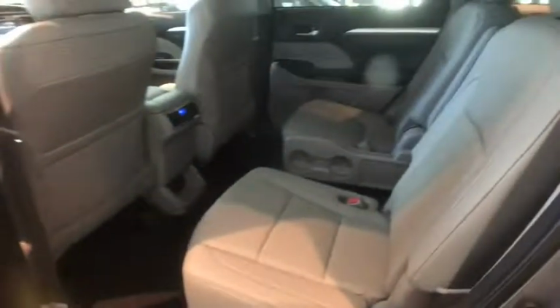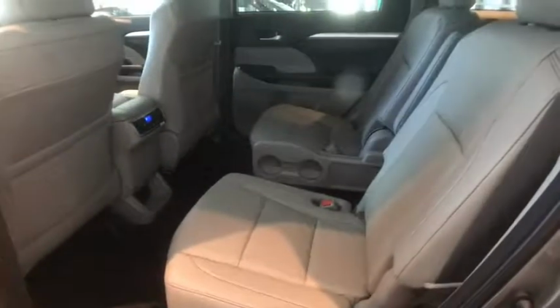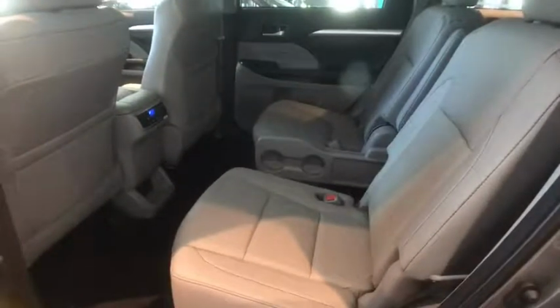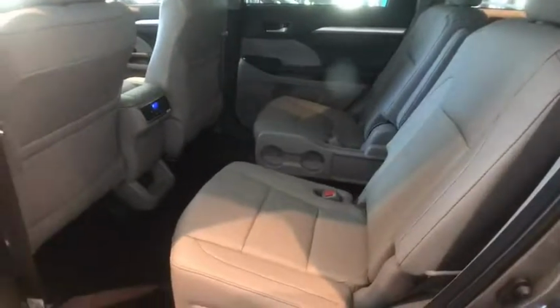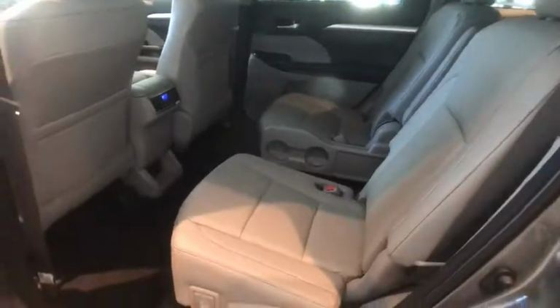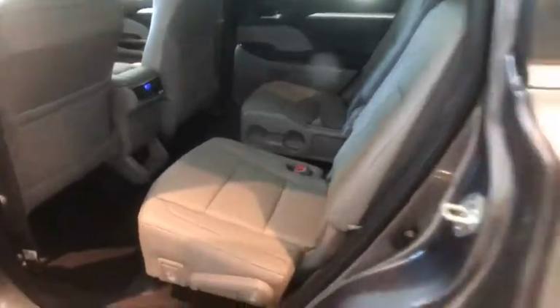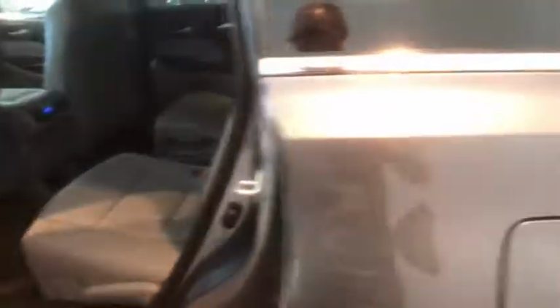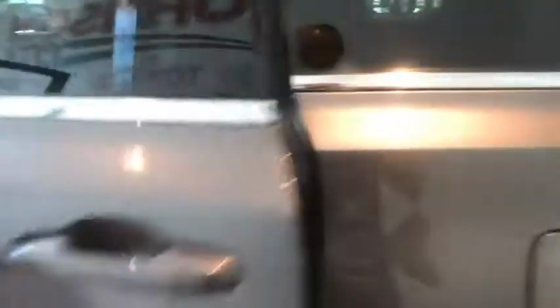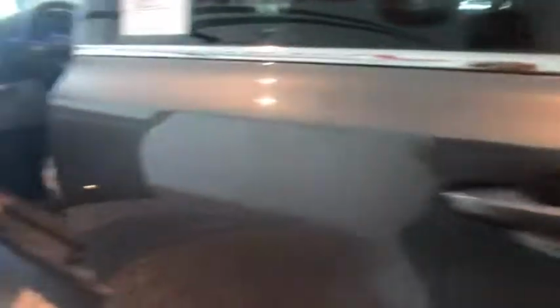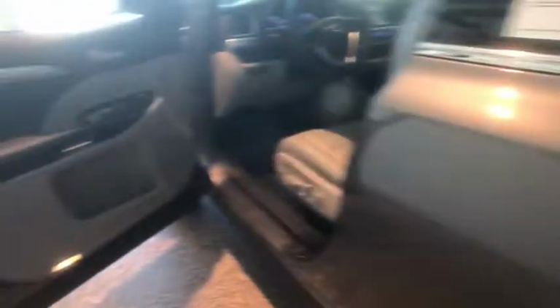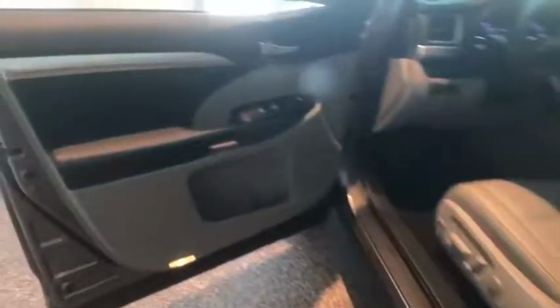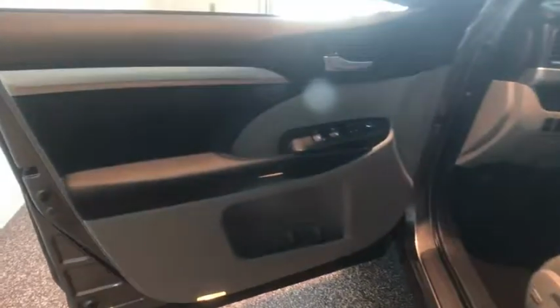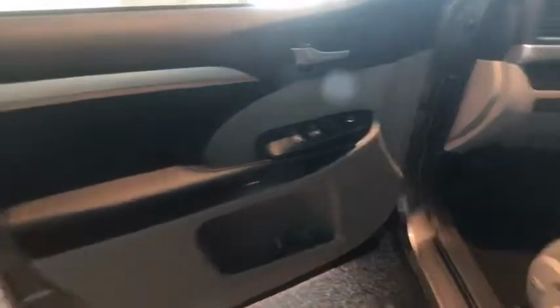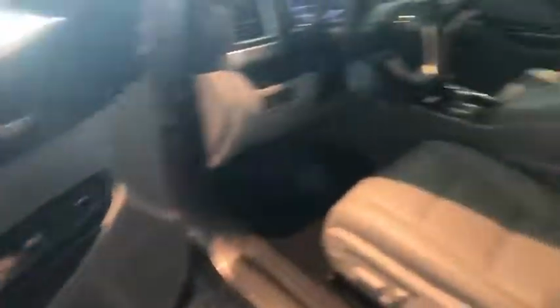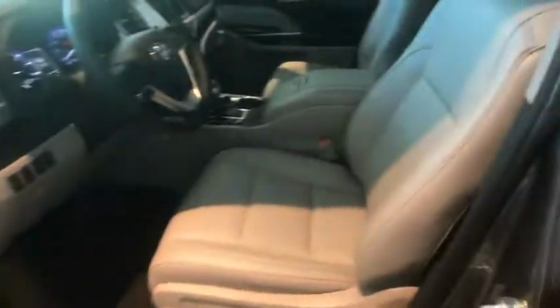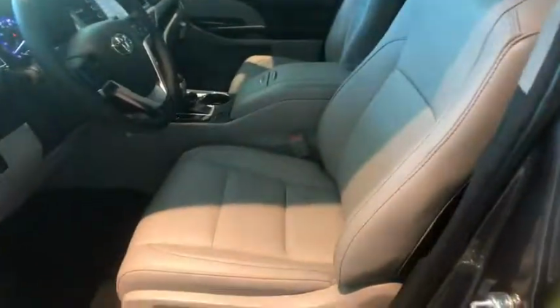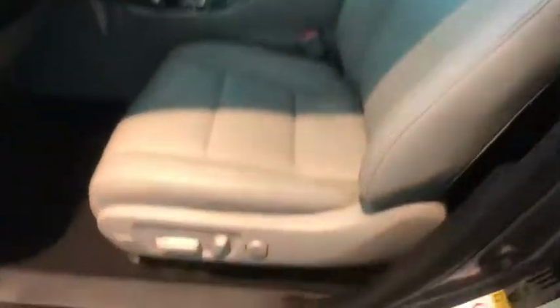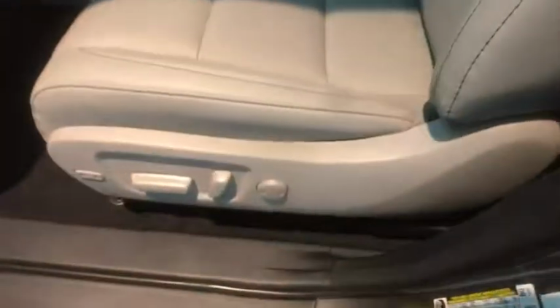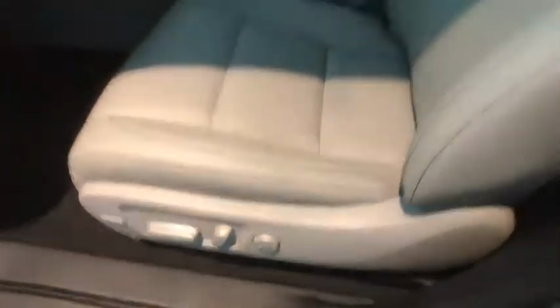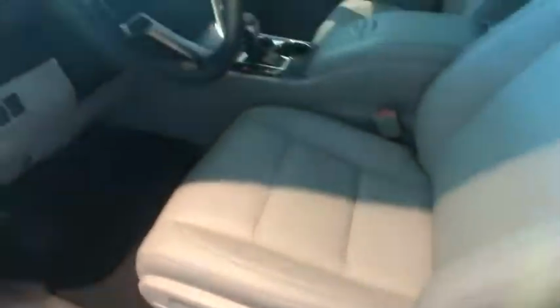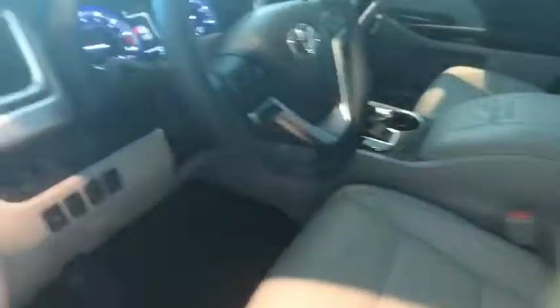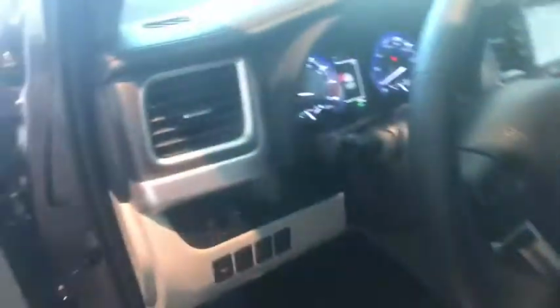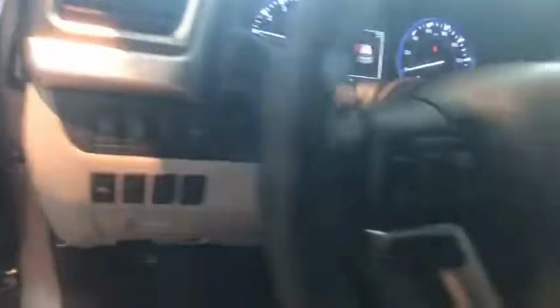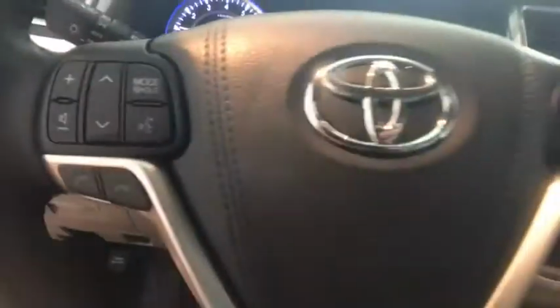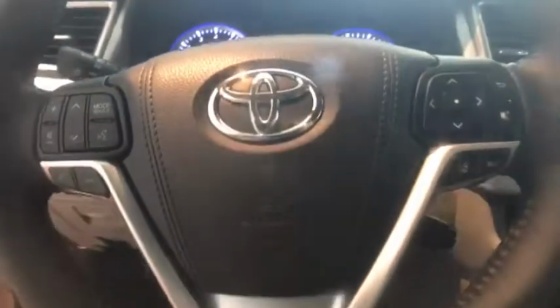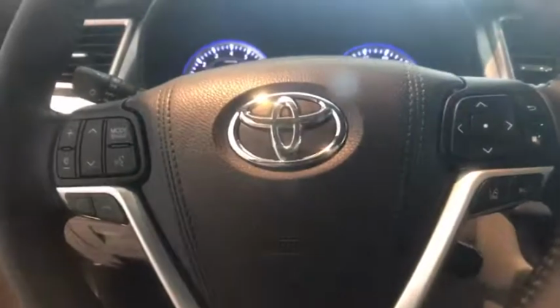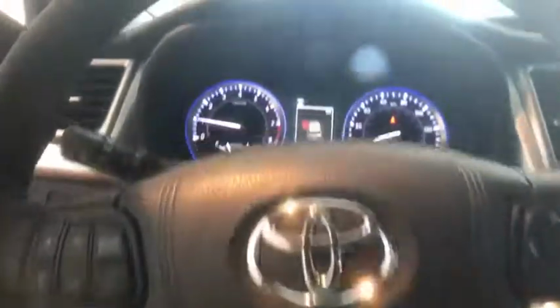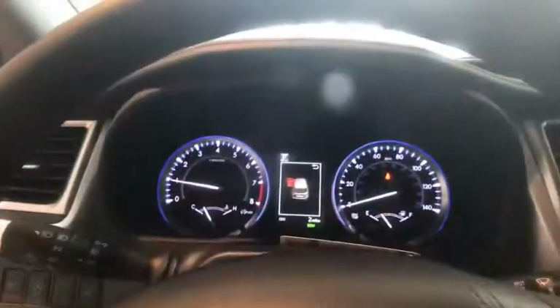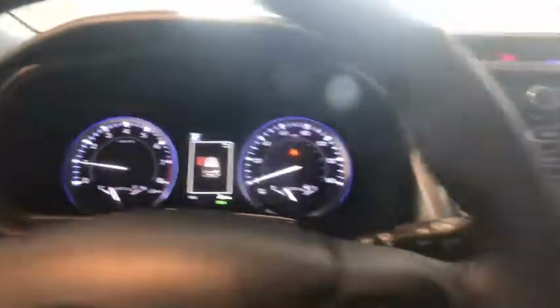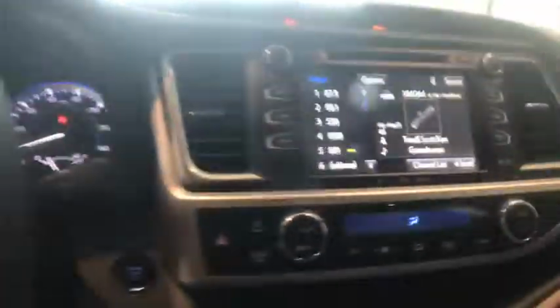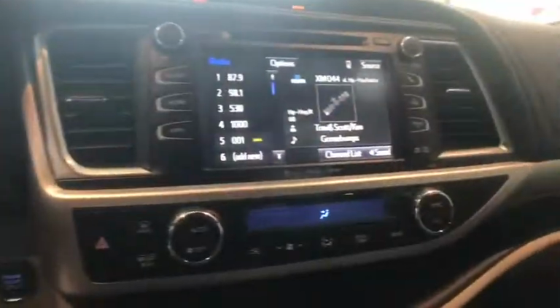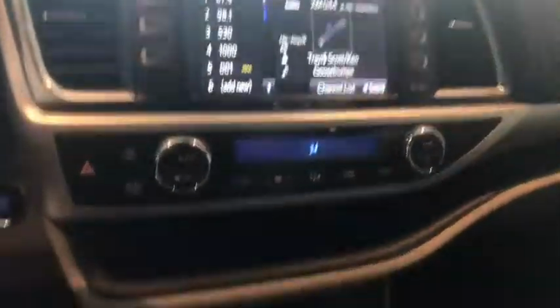This vehicle has less than 100 miles. Here are some of this vehicle's great options: navigation system, power passenger seat, power liftgate, traction control, dual airbags, alloy wheels, power steering.